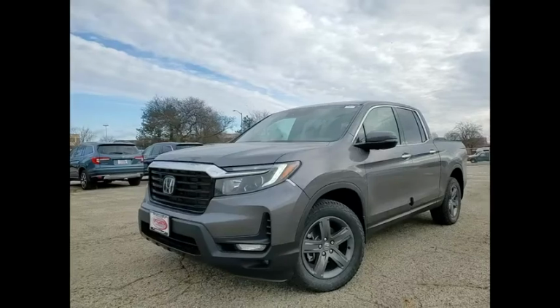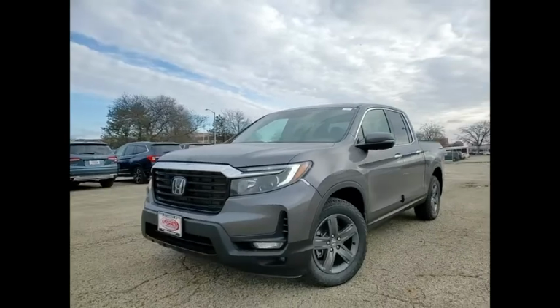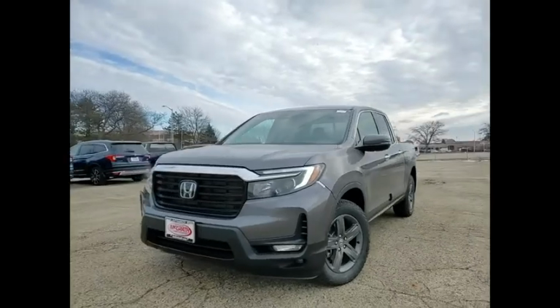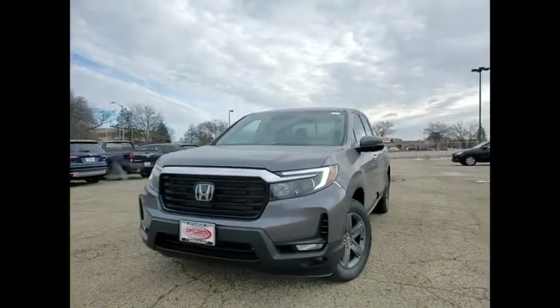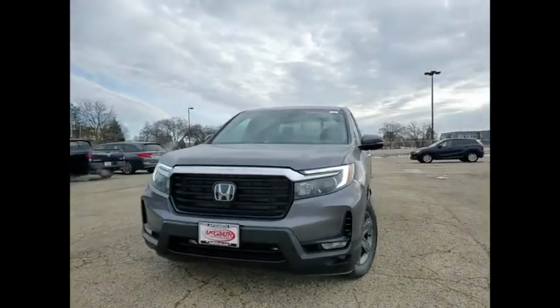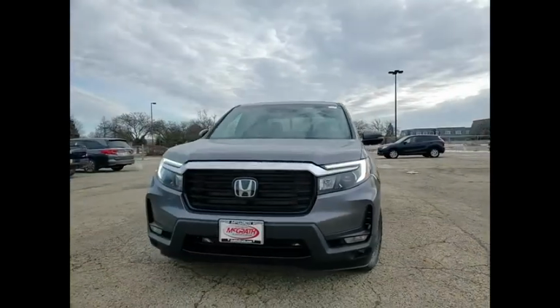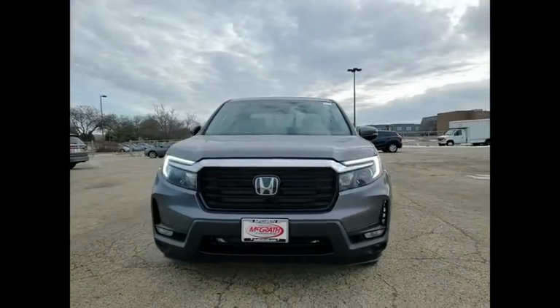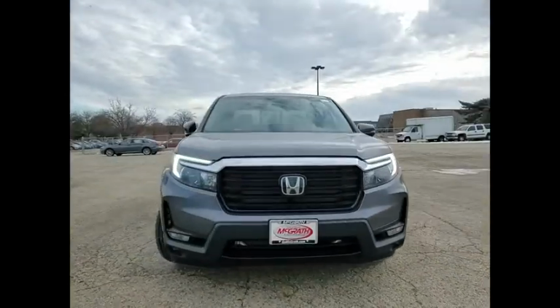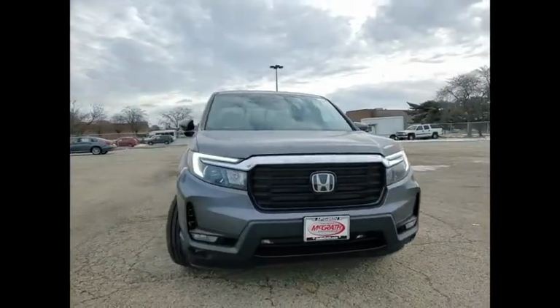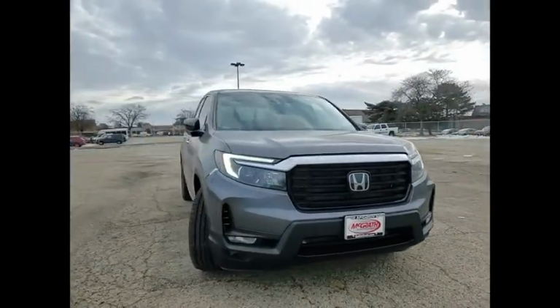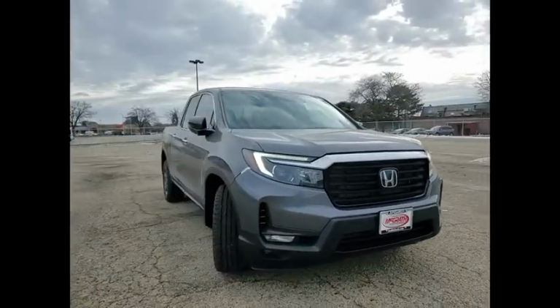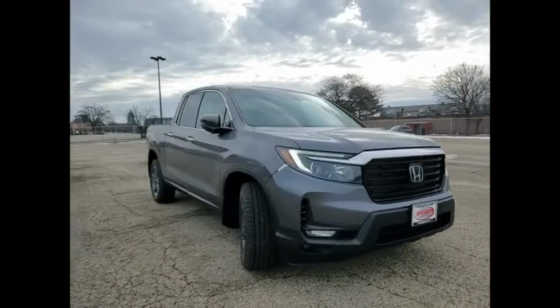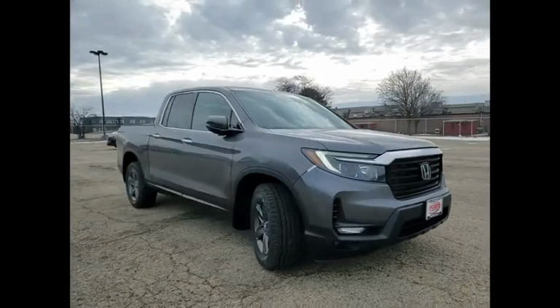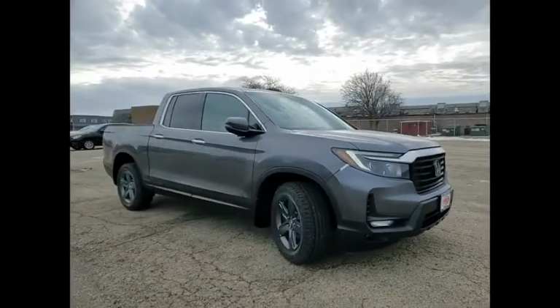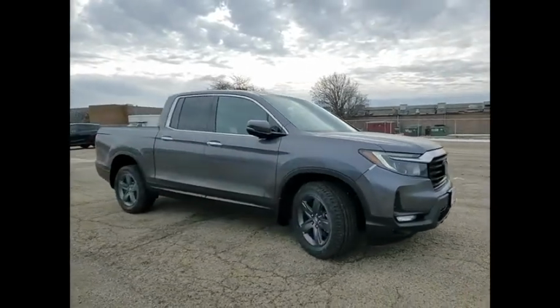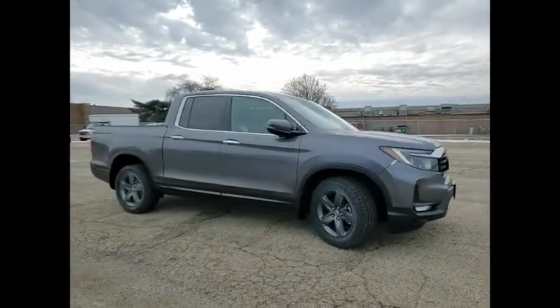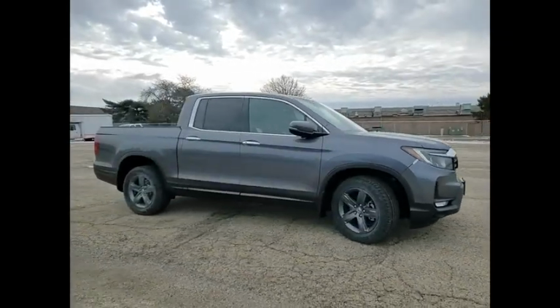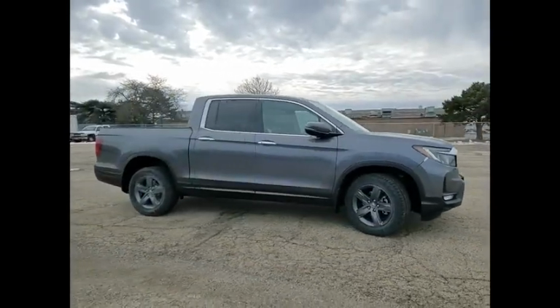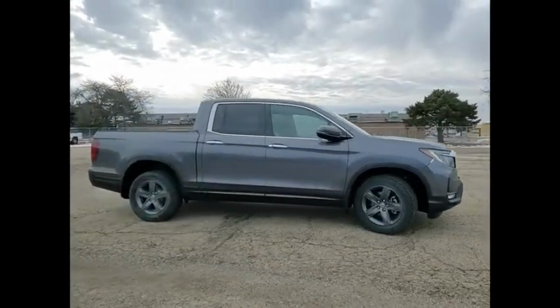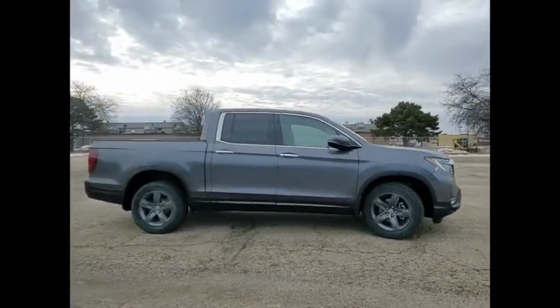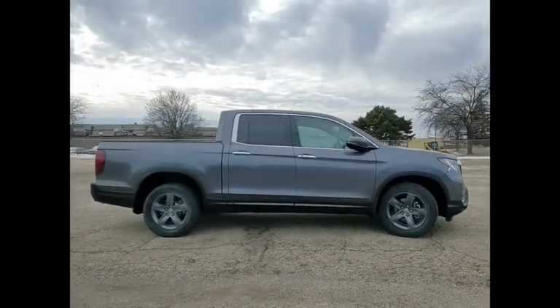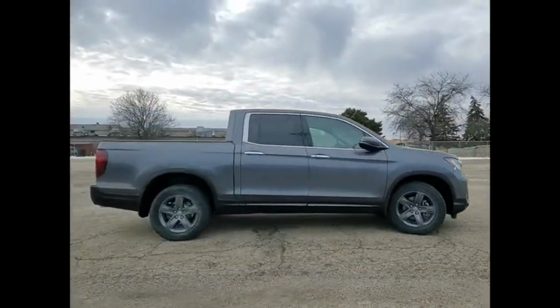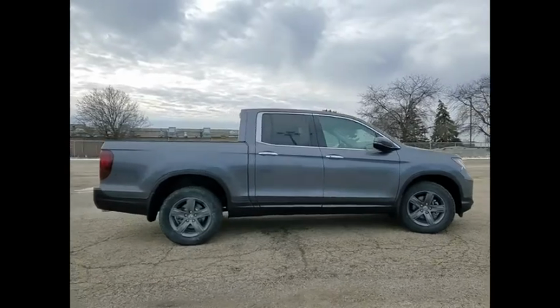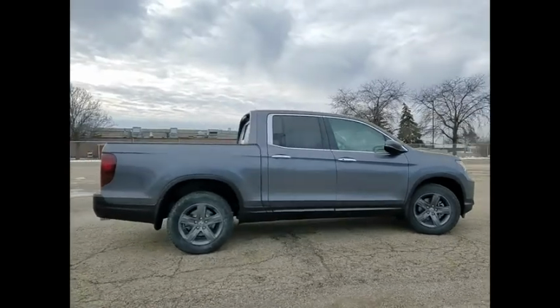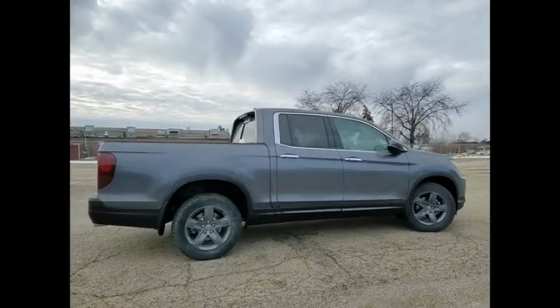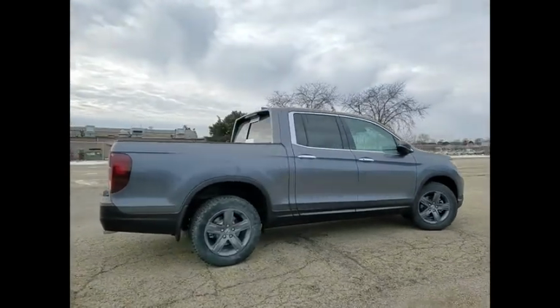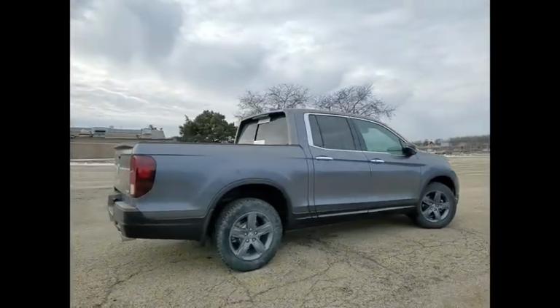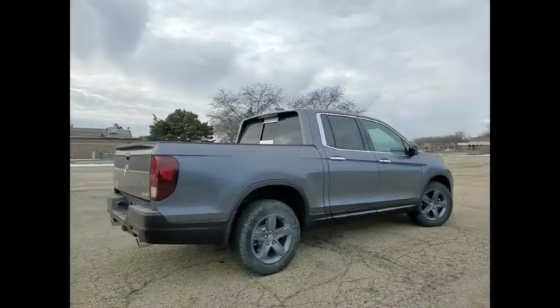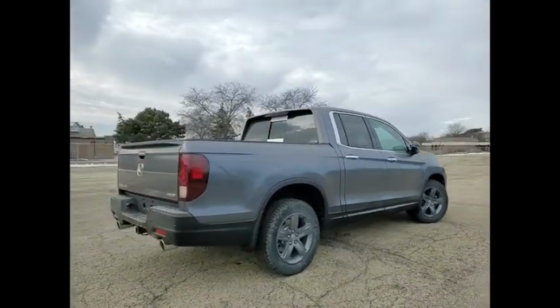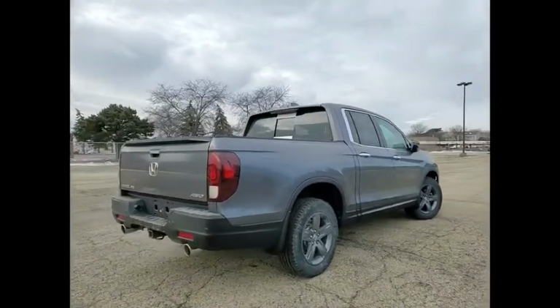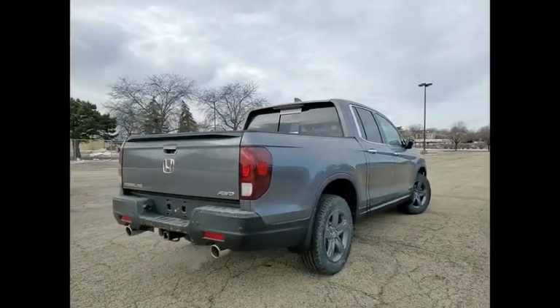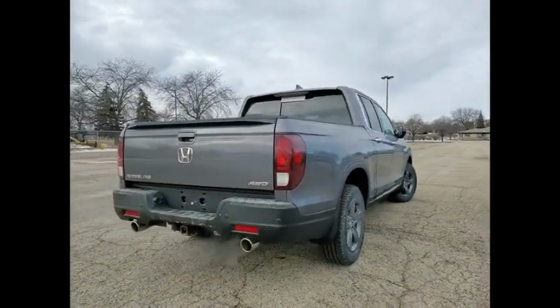Stop by and take a look at the 2022 Ridgeline. The Ridgeline was designed to give you exactly what you need to get the job done. And with Honda quality built right in, this truck can be with you for the long haul. Here are some of this vehicle's great options.